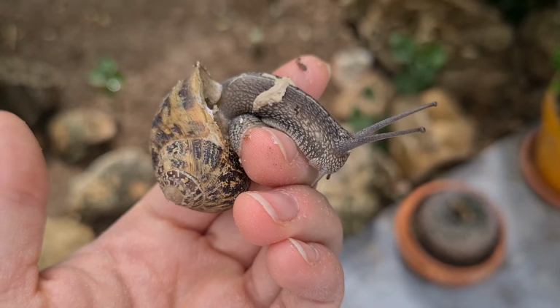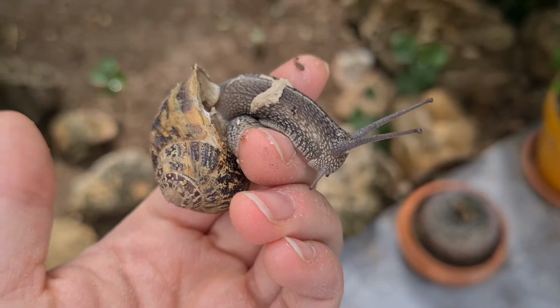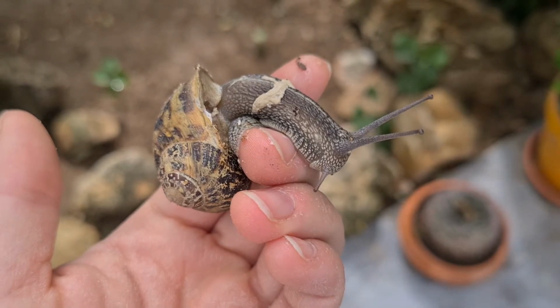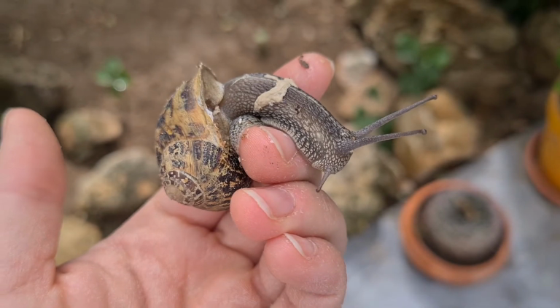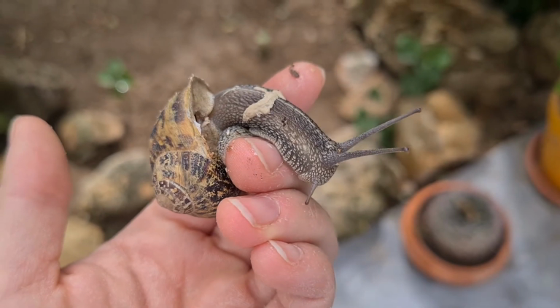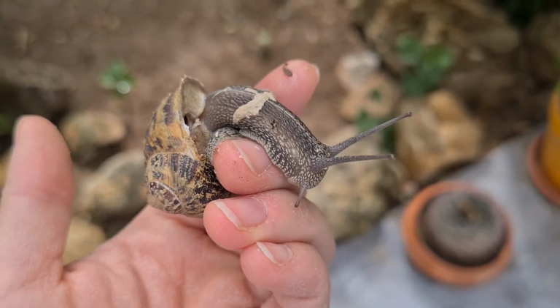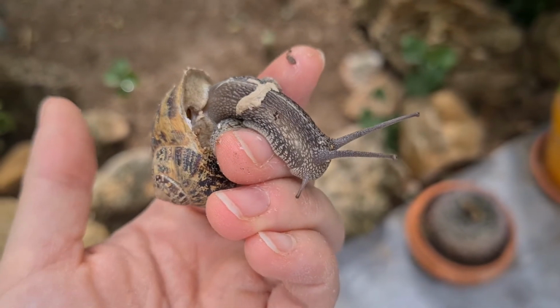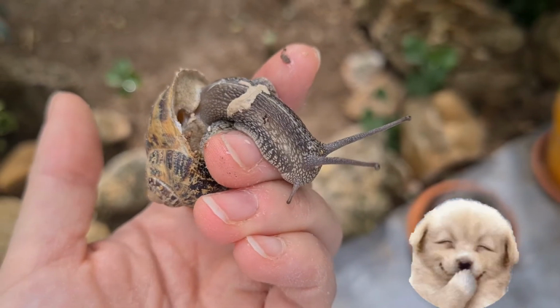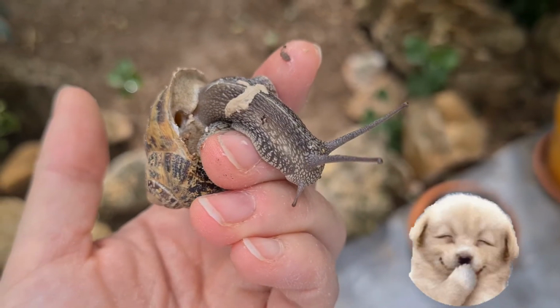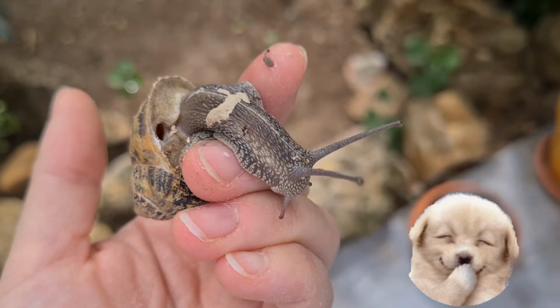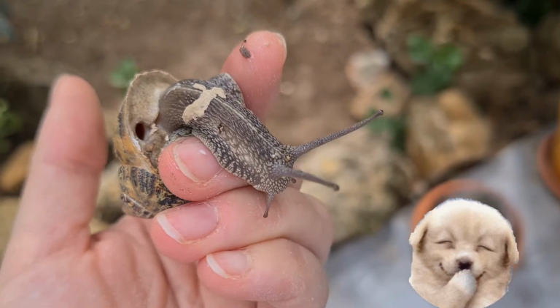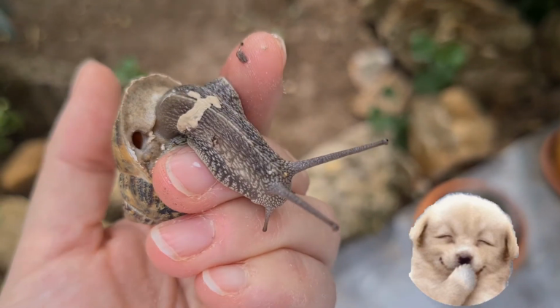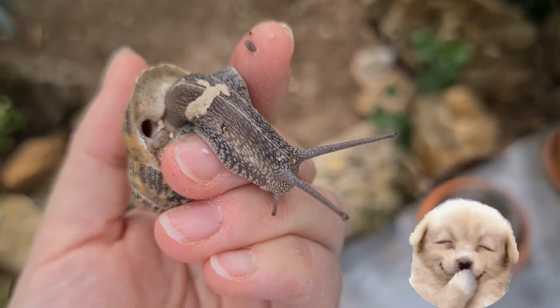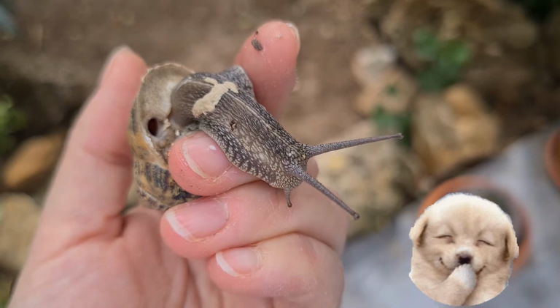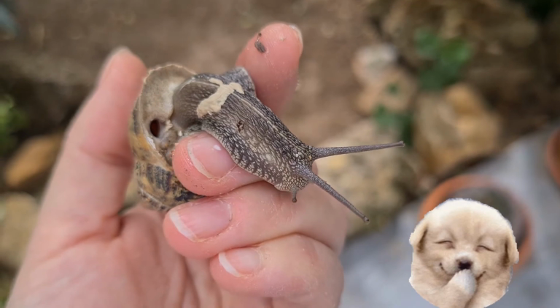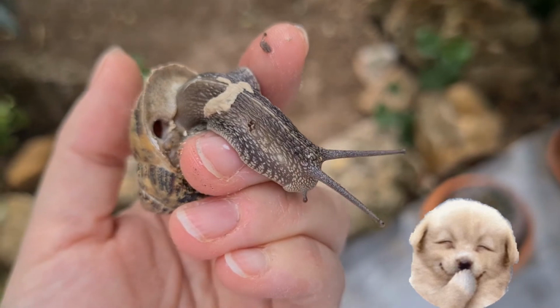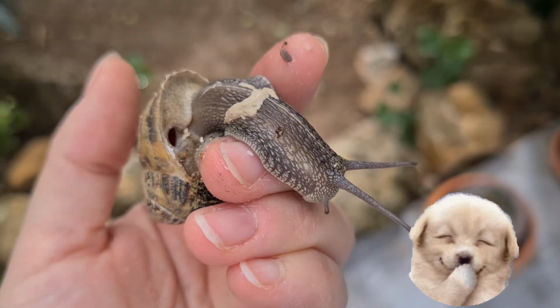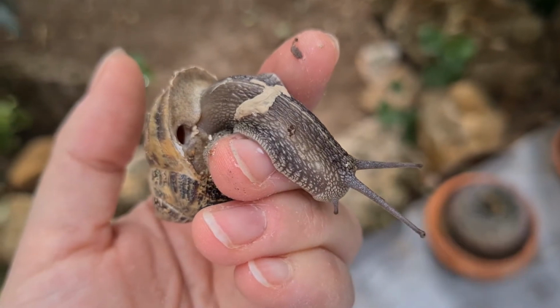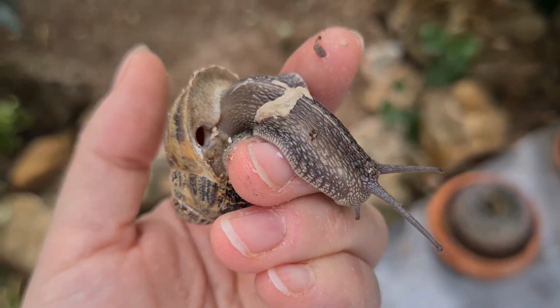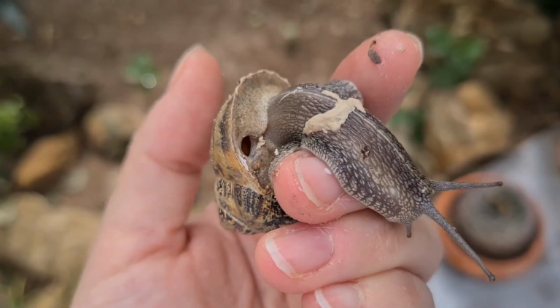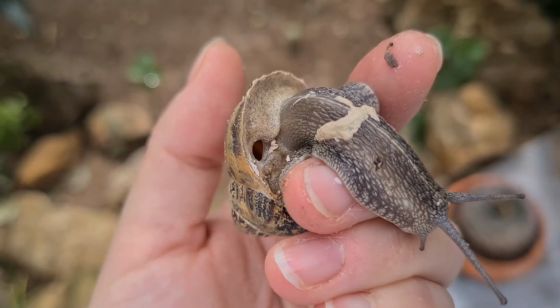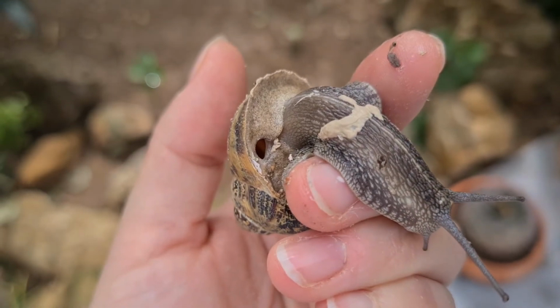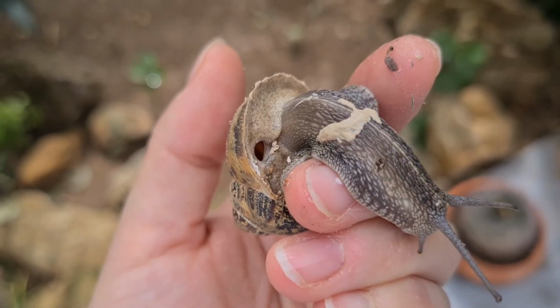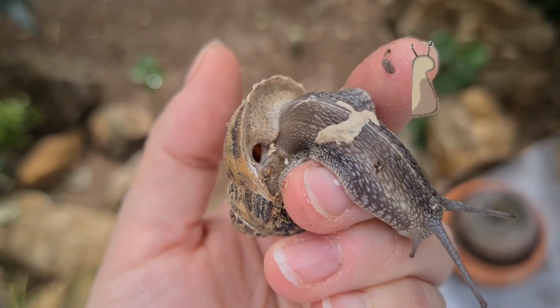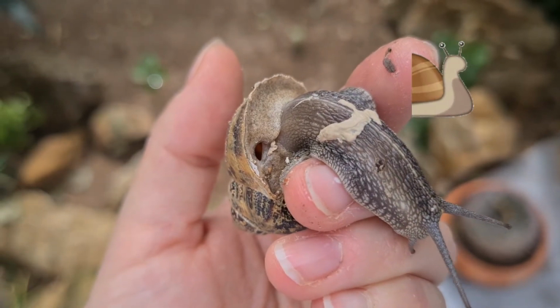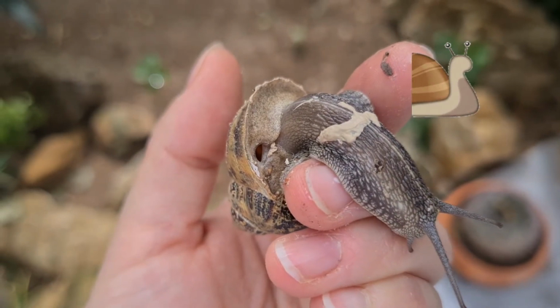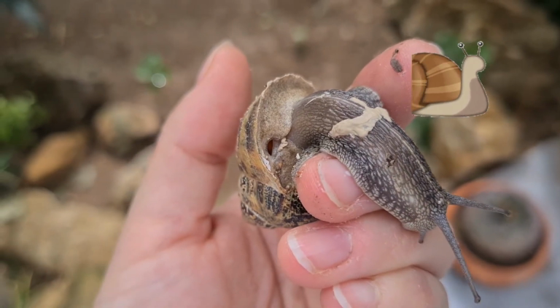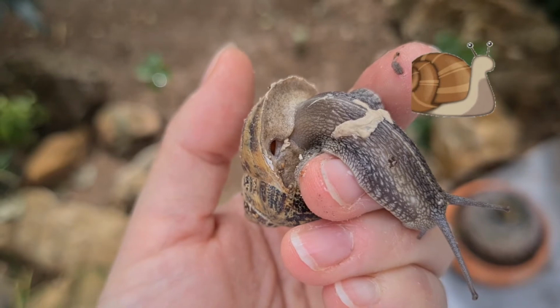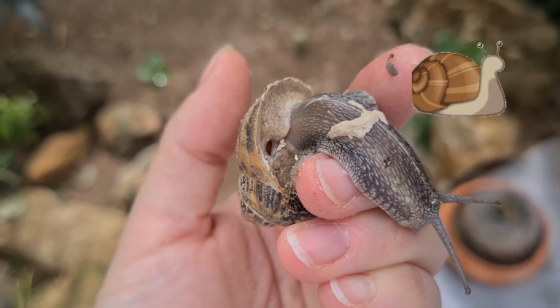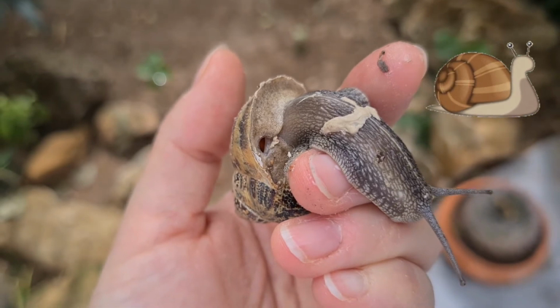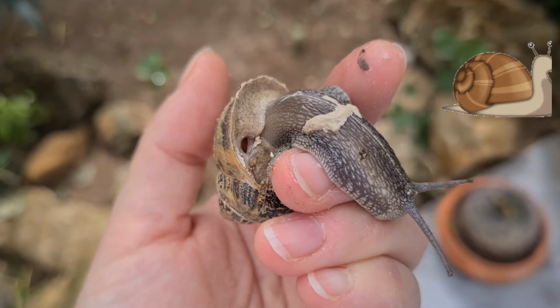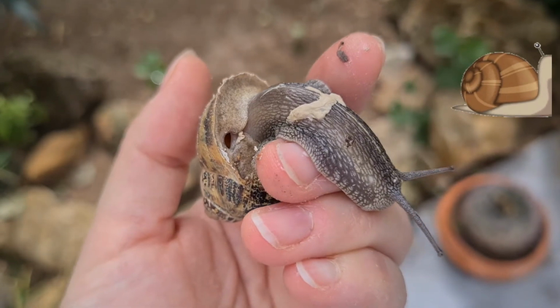Hola y bienvenidos a las aventuras de Fanny. Como os prometí, aquí tenéis un nuevo vídeo del caracol común o caracol de jardín.